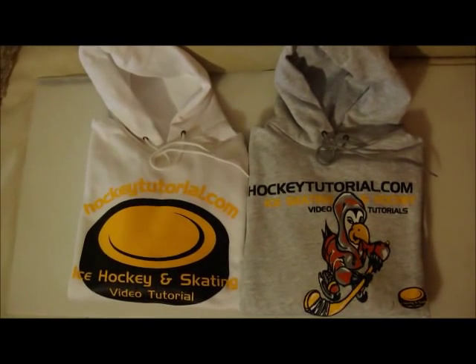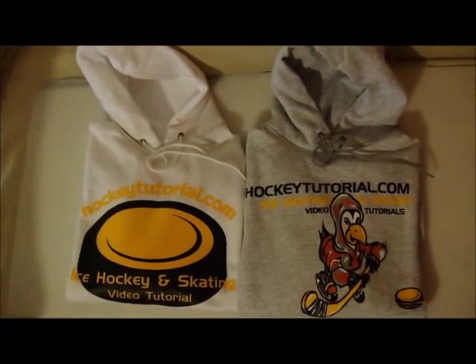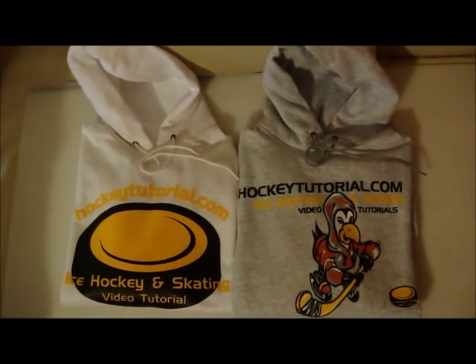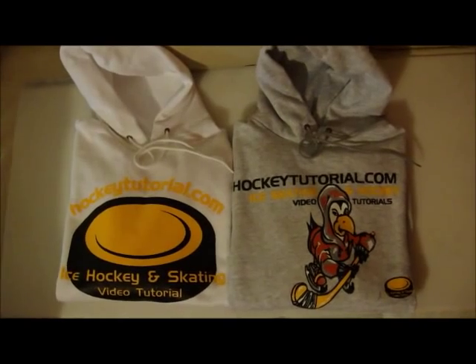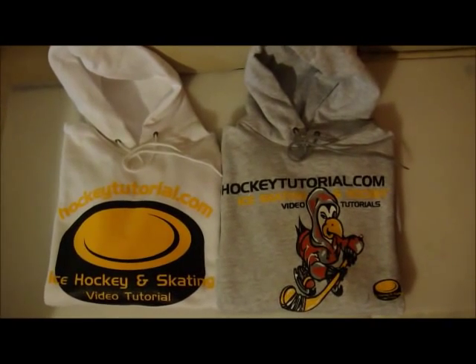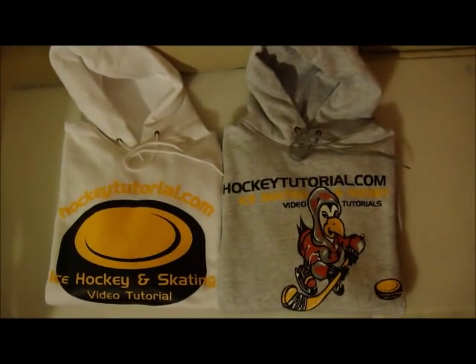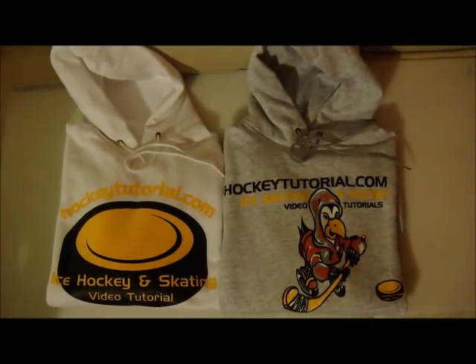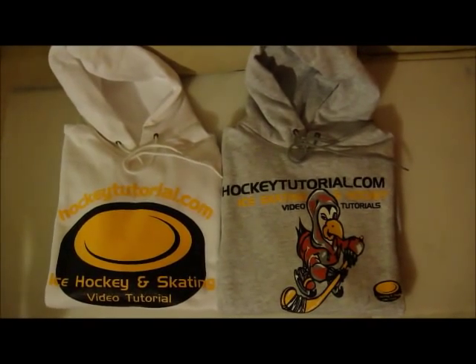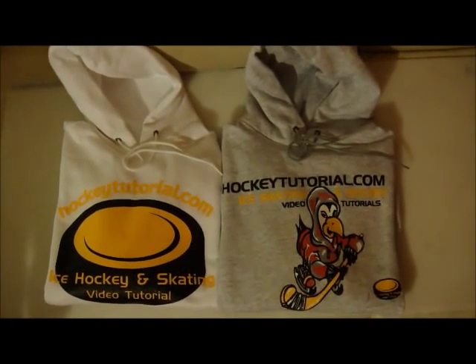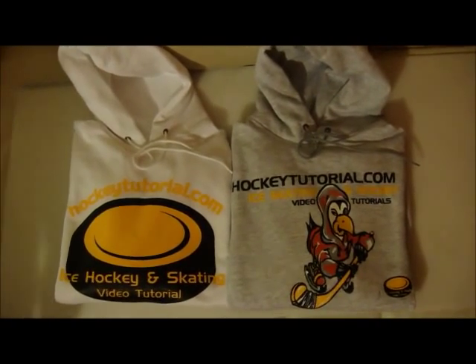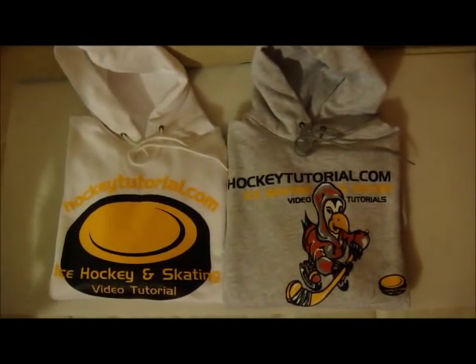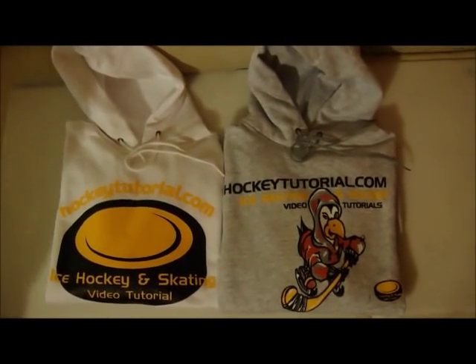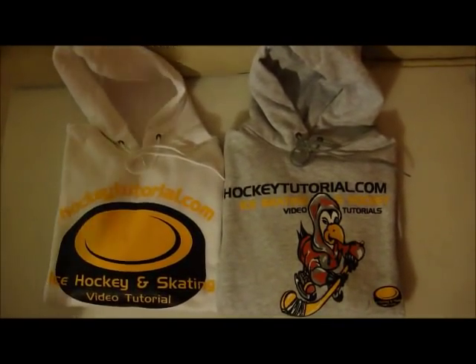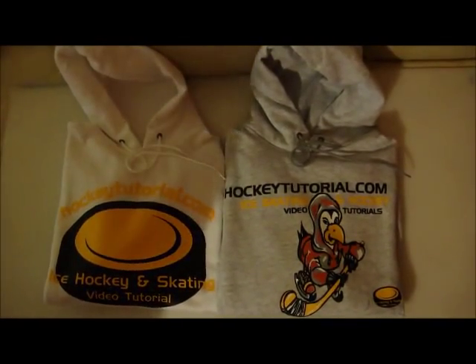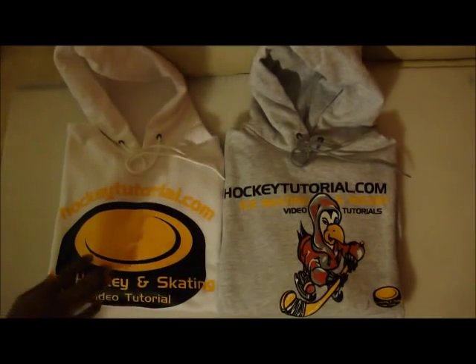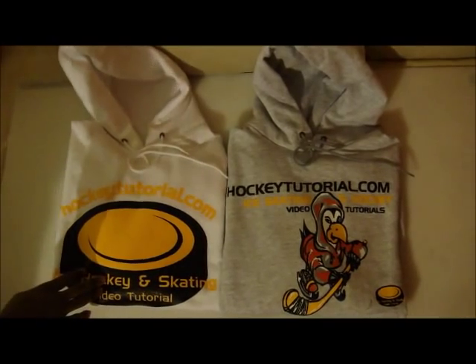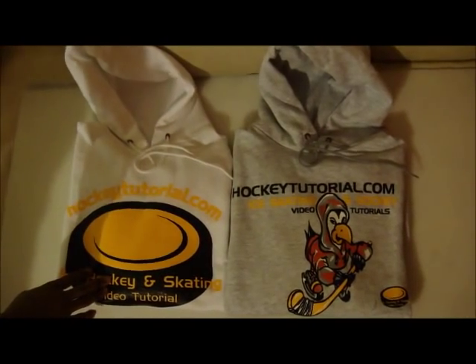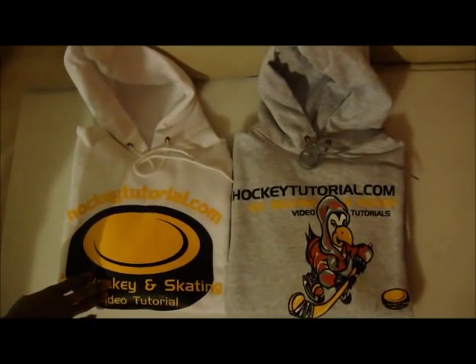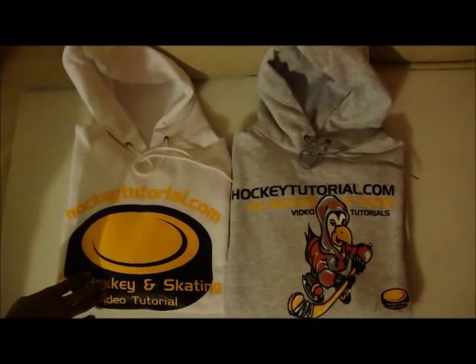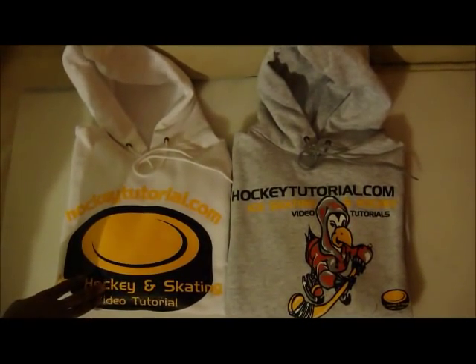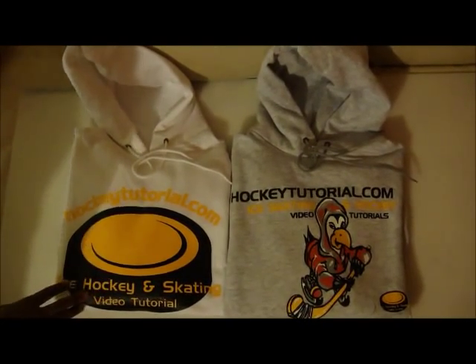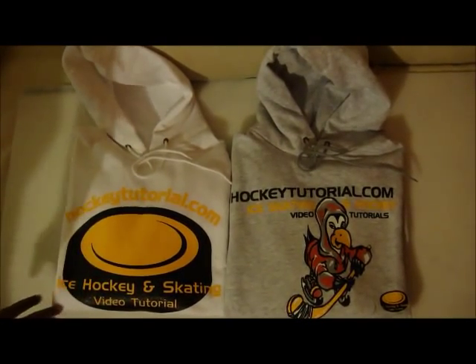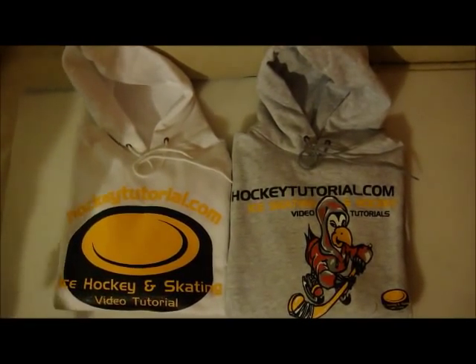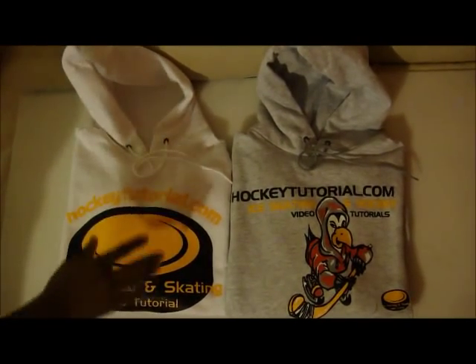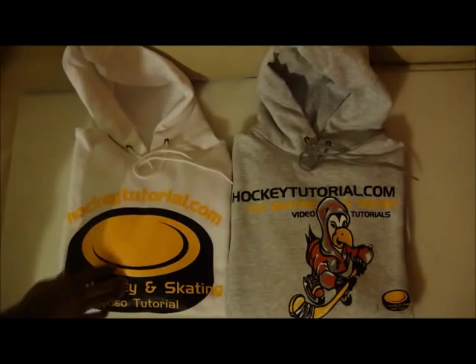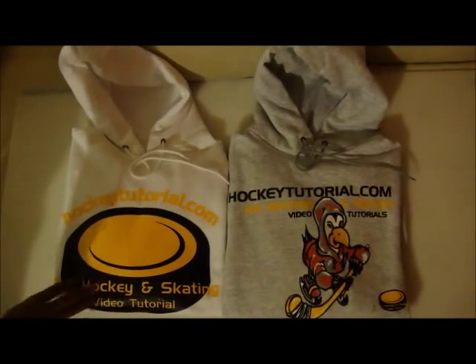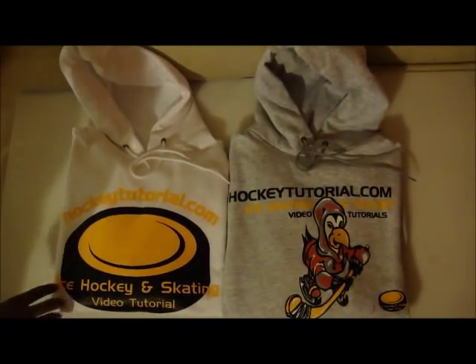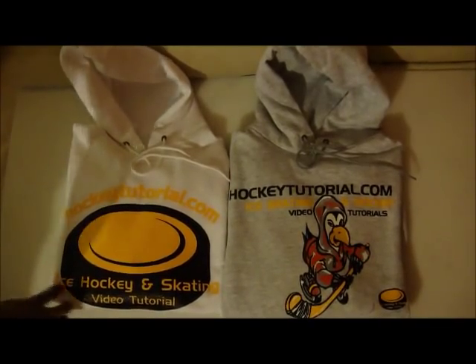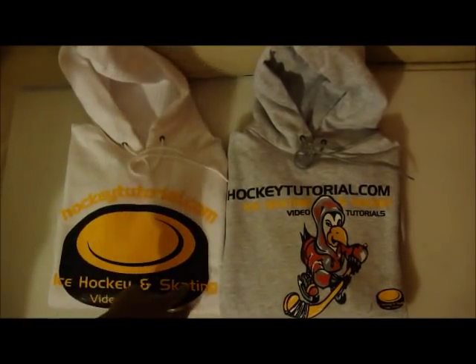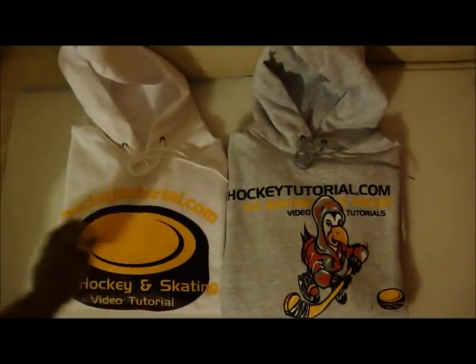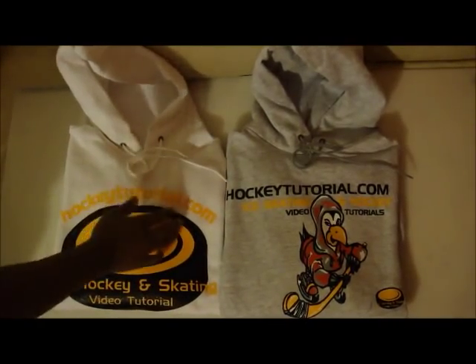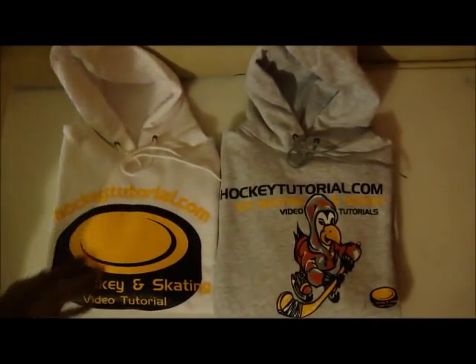Hey YouTube, Chris from HockeyTutorial.com here. I just wanted to give you guys a closer look at the new hoodies that have just come out. I'll start with the one on the left hand side over here. This is one of the new logos that you guys might not have seen just yet. It features a giant hockey puck with the title of what we do and our website at the top.